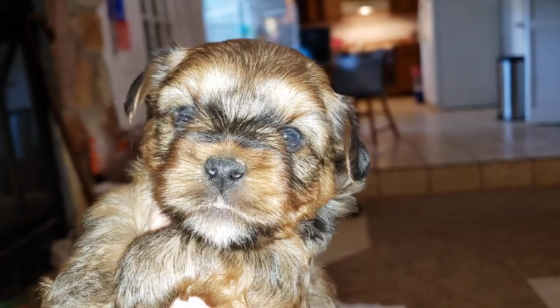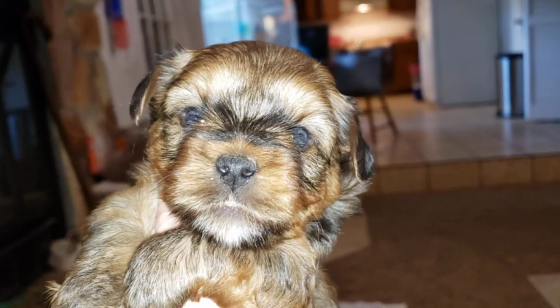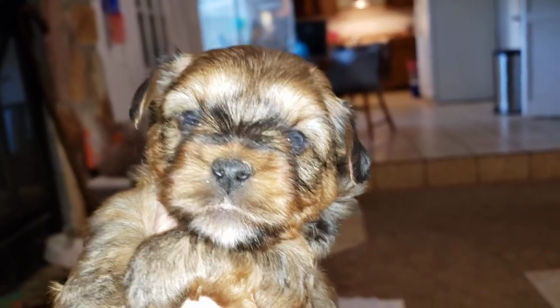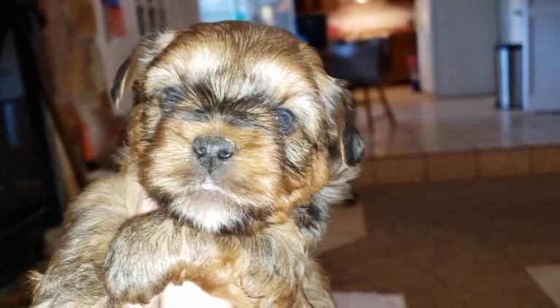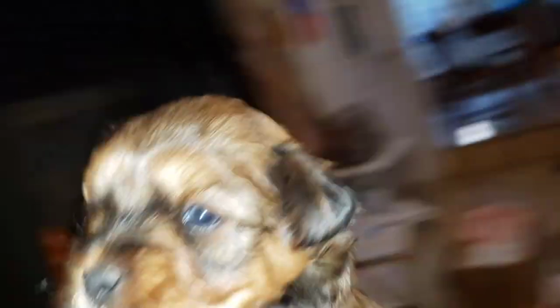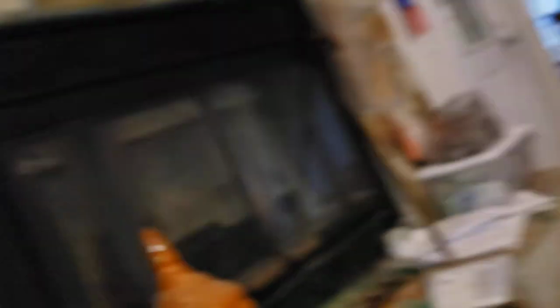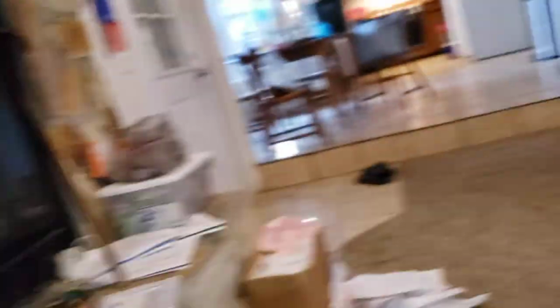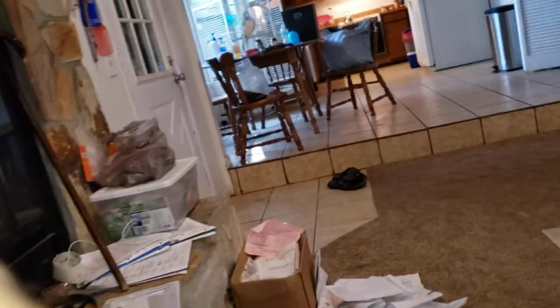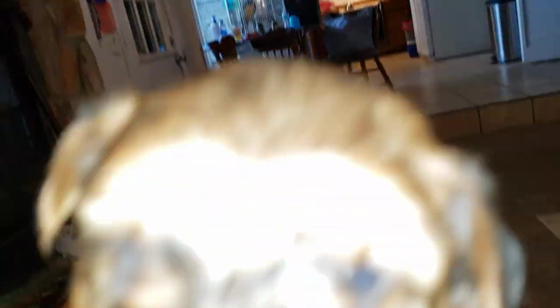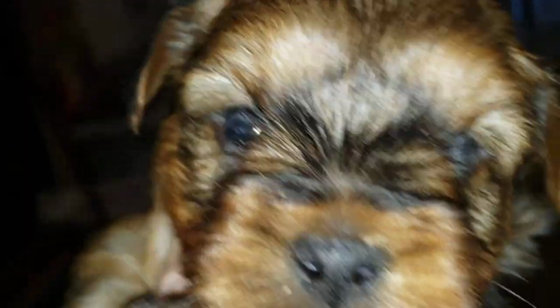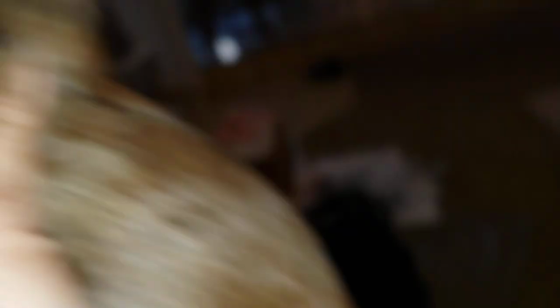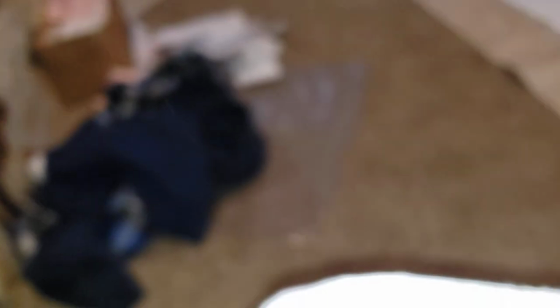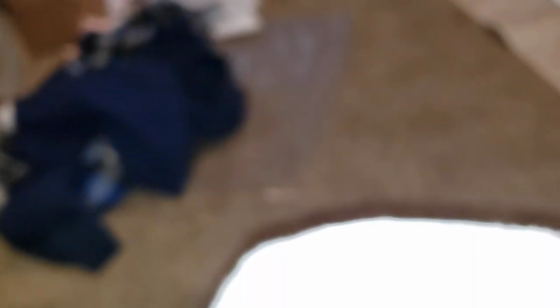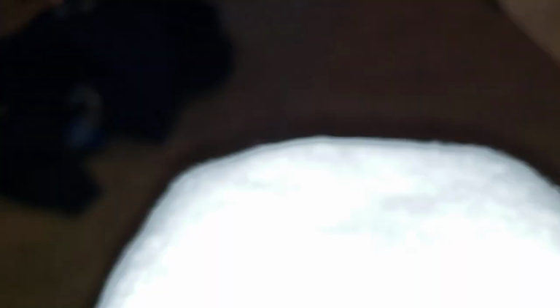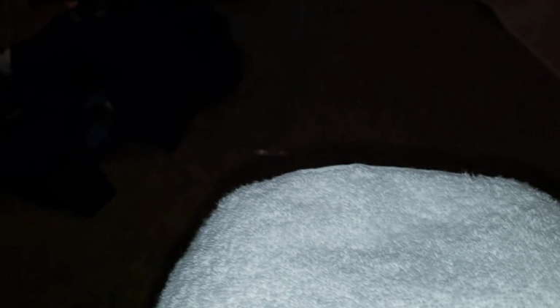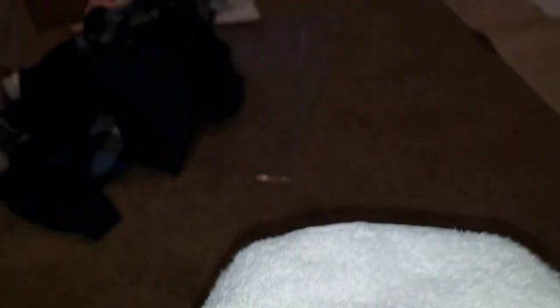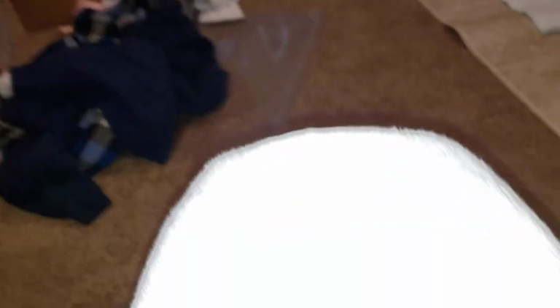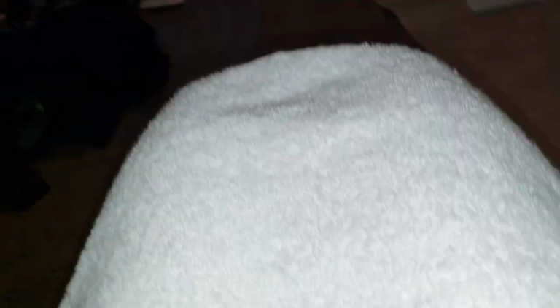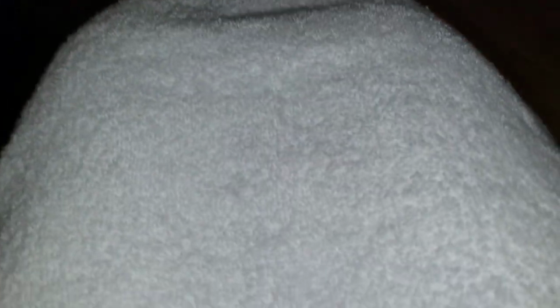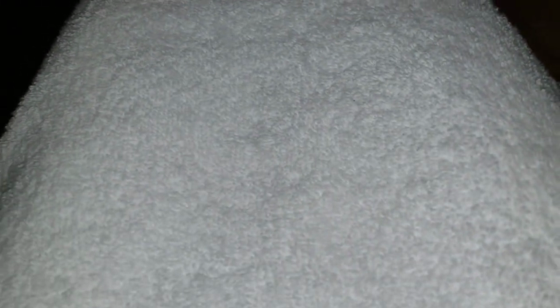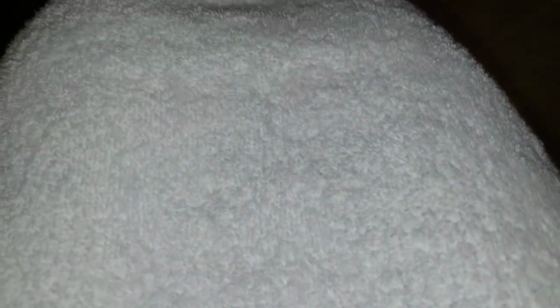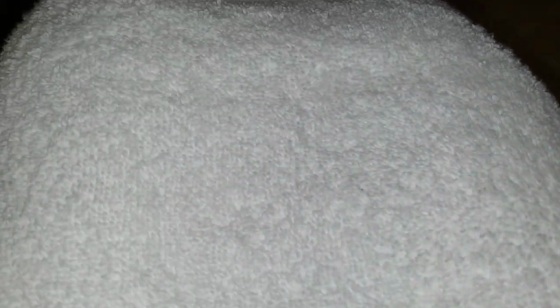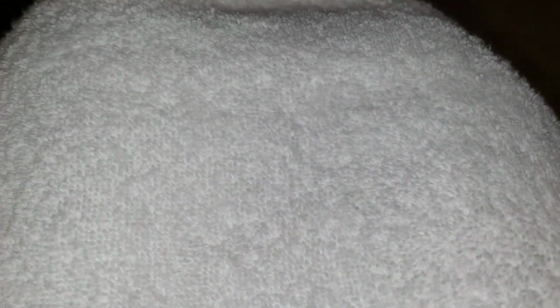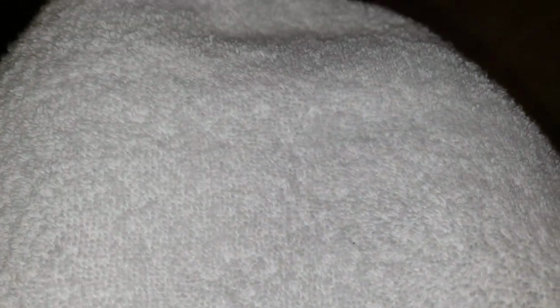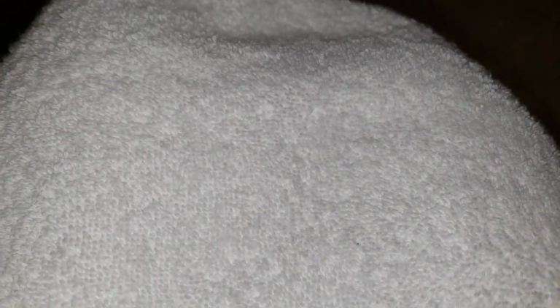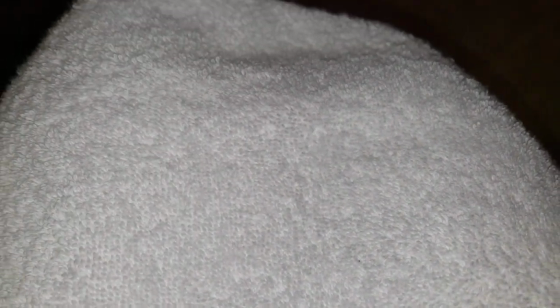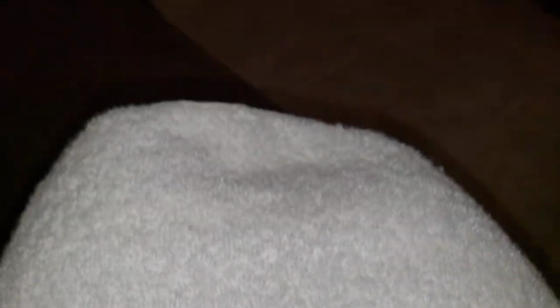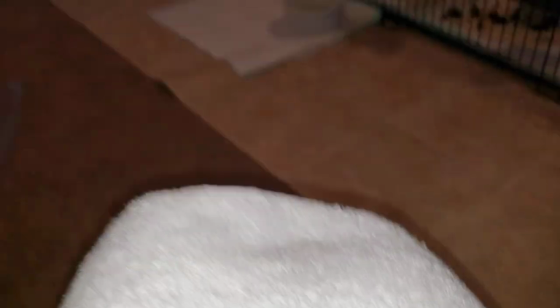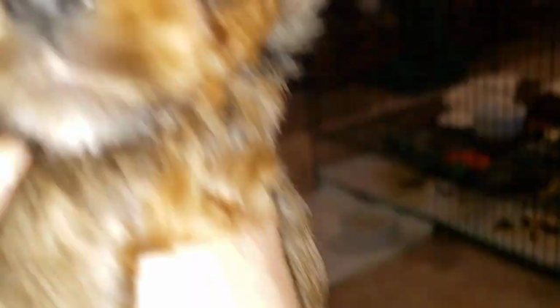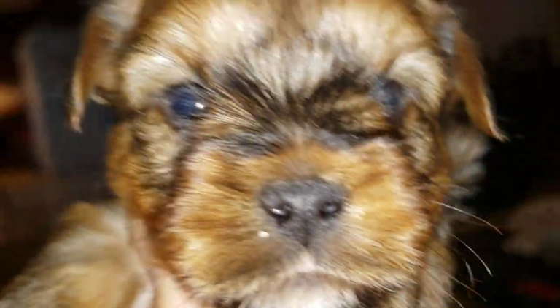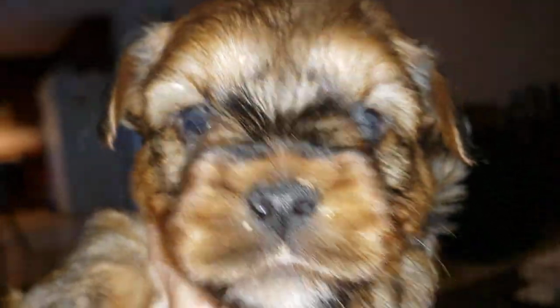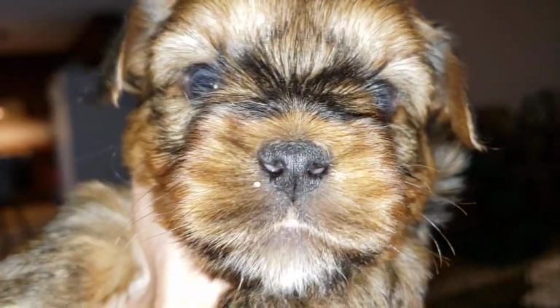Hi everyone! It's Yorkie Mom. I'd show you my face, but I look terrible. I just got up. My house is a wreck. I've been sick for a day, but I am going to do an instructional on trimming ears.